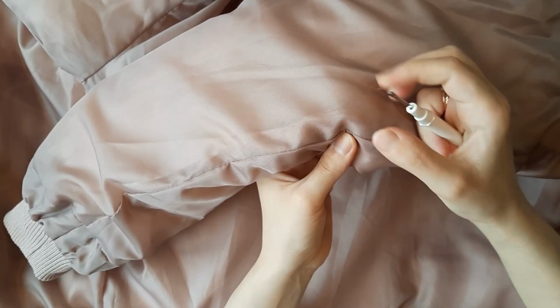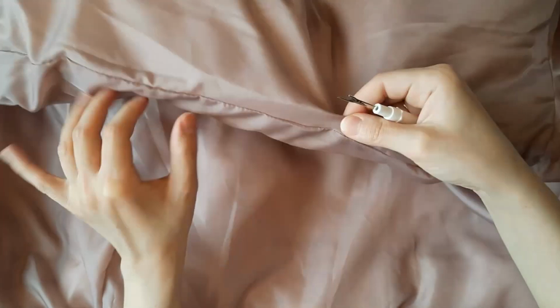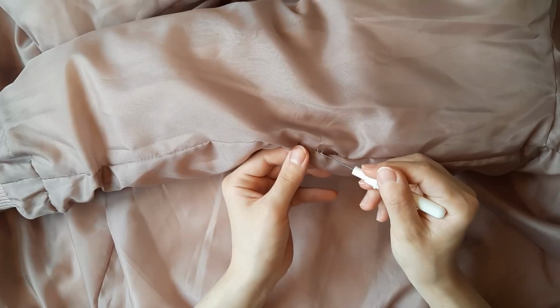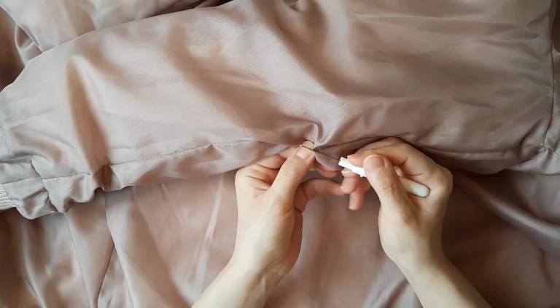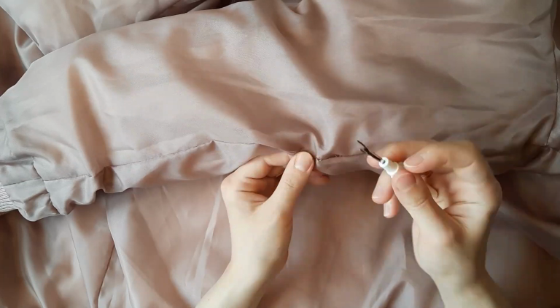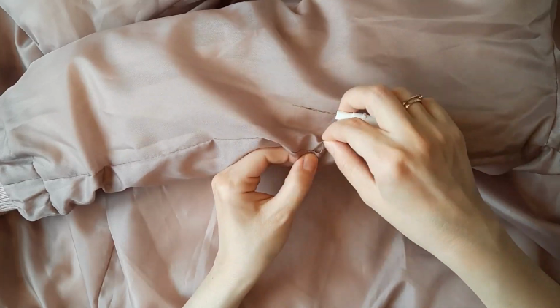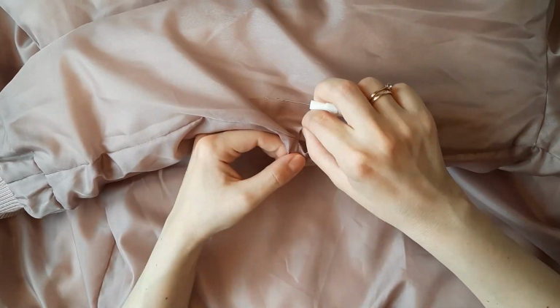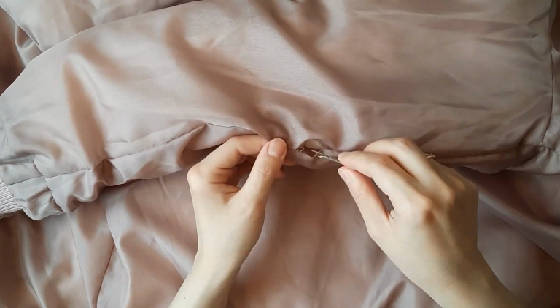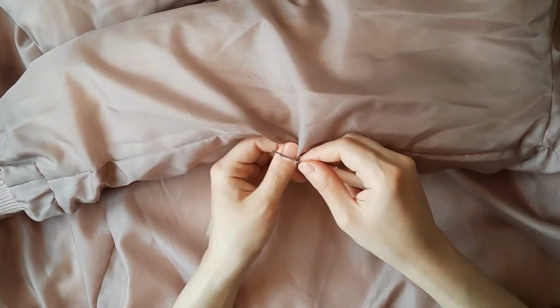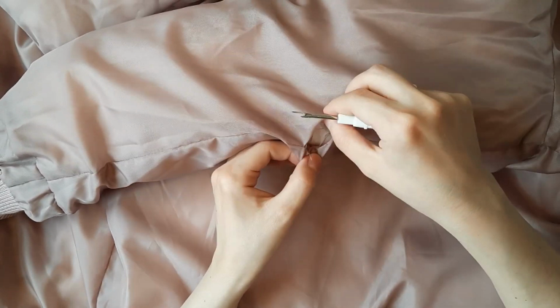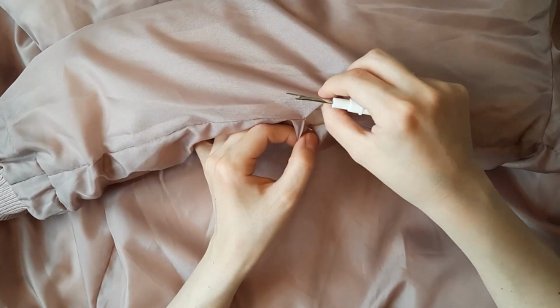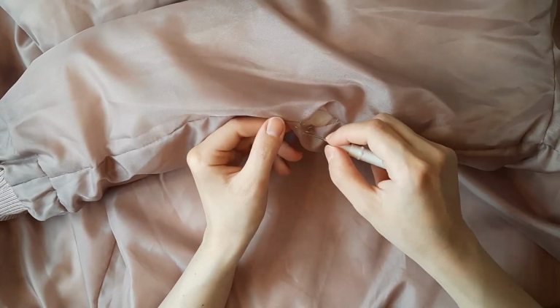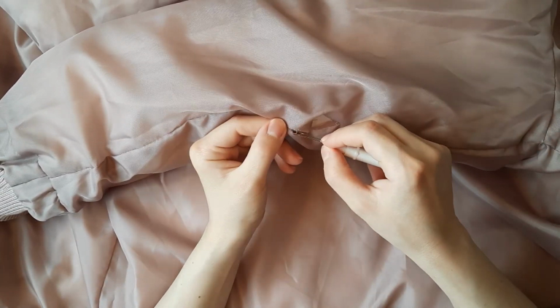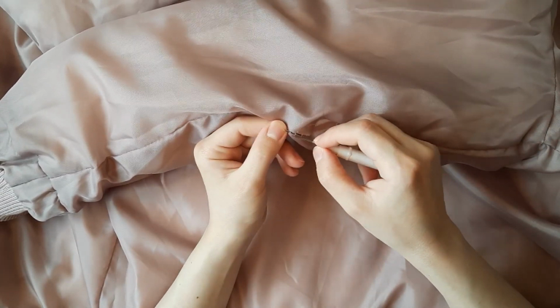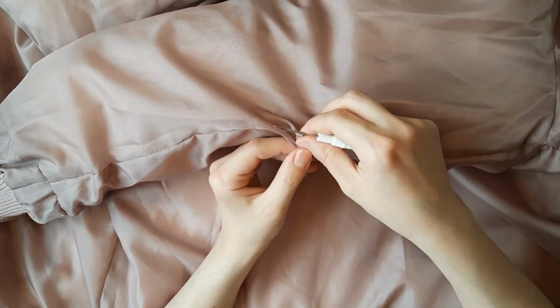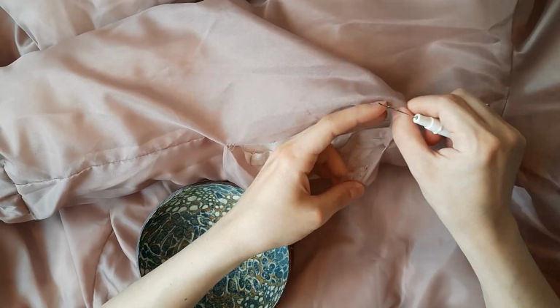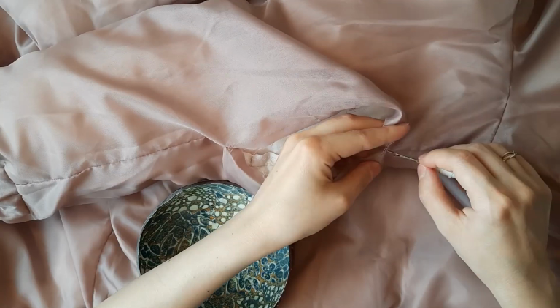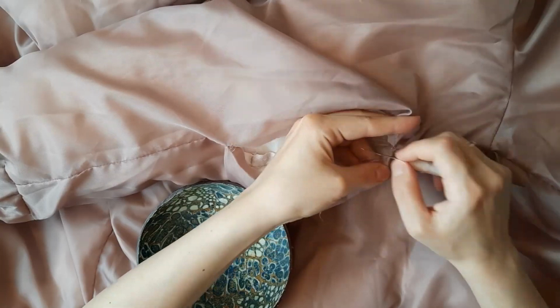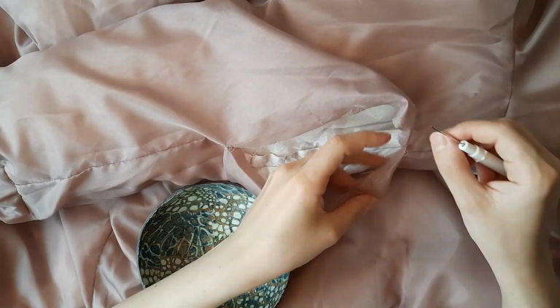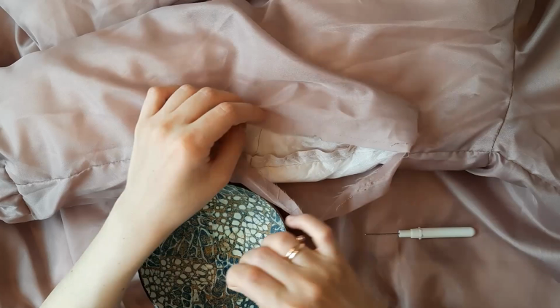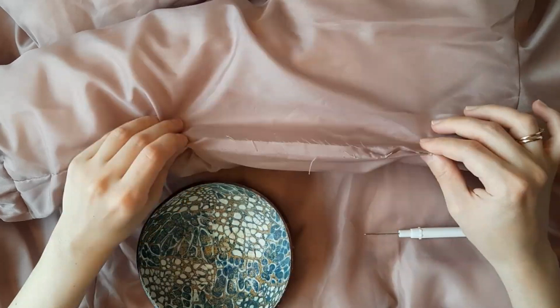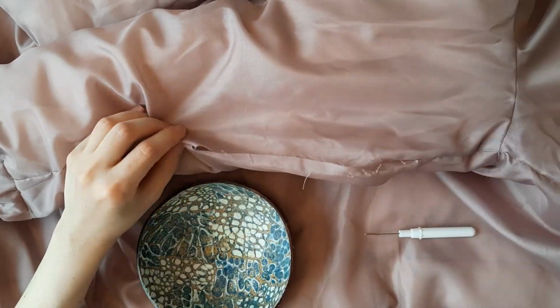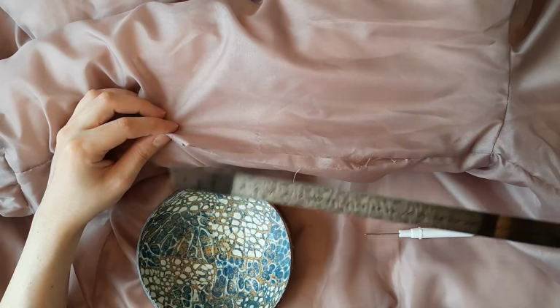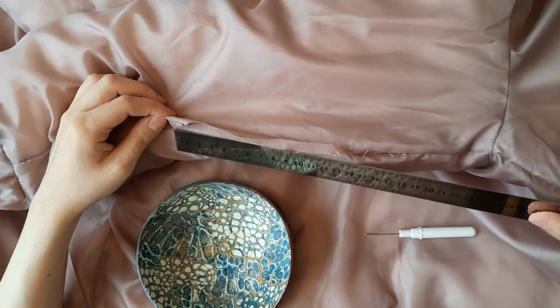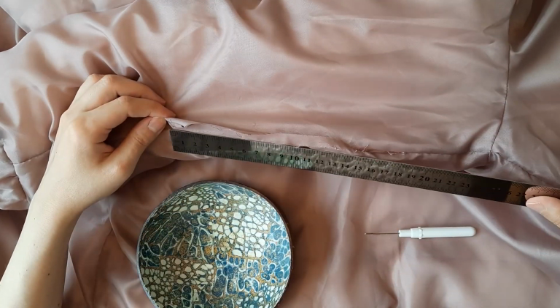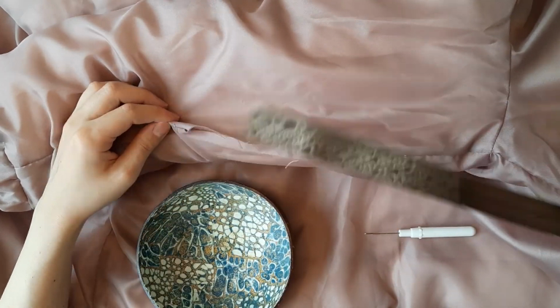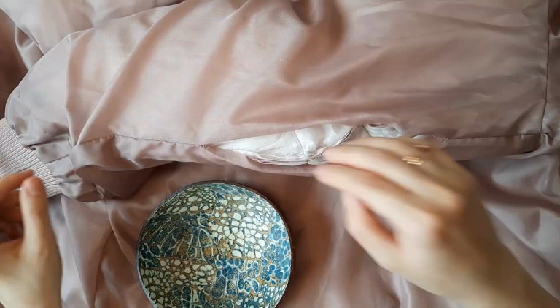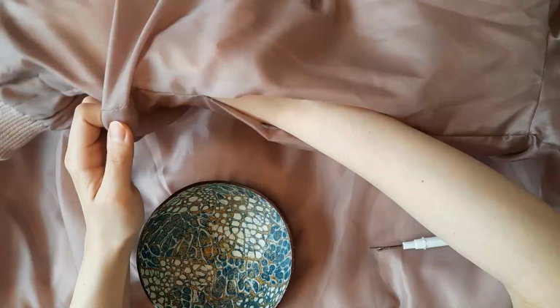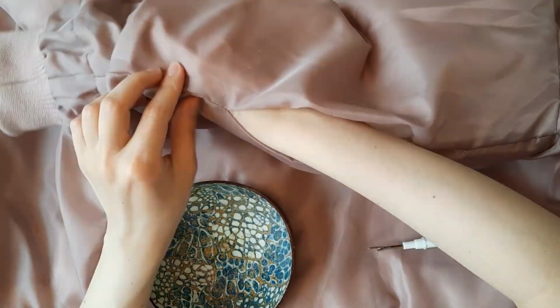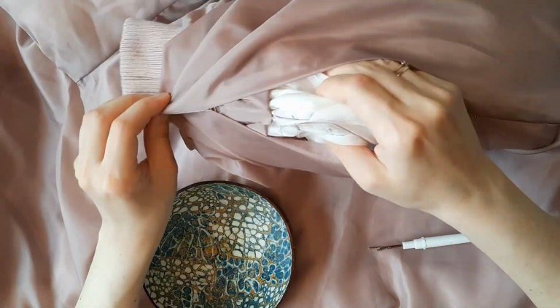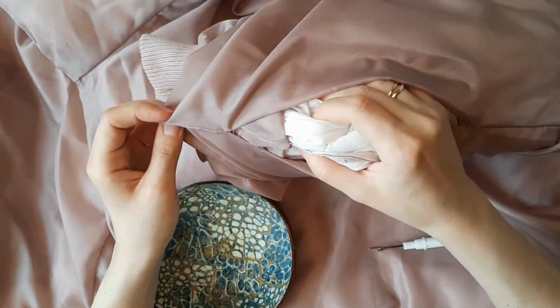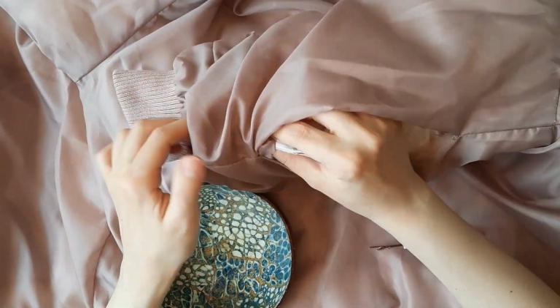So I opened one of the sleeves' lining seams by 20 centimeters, then turned the sleeve out.